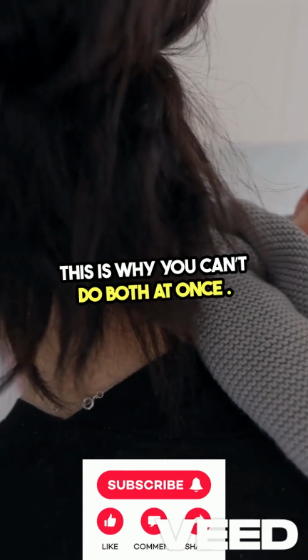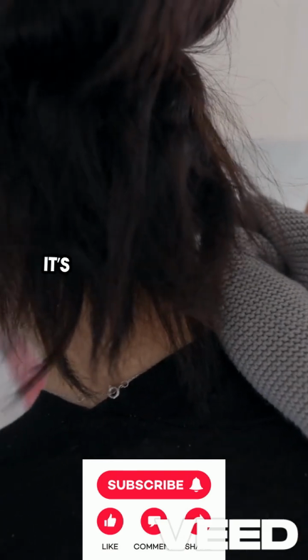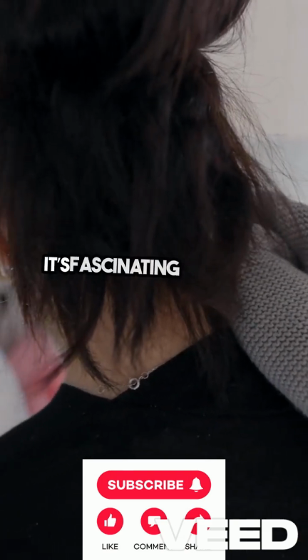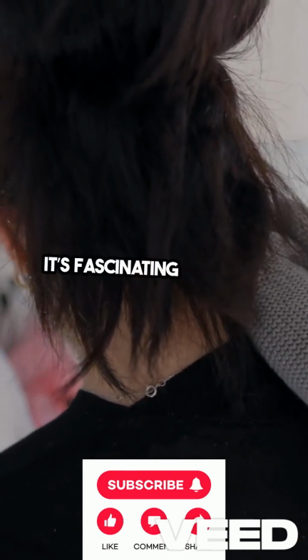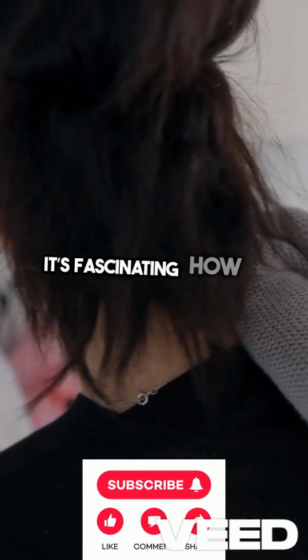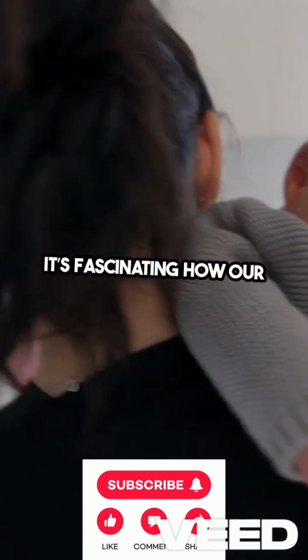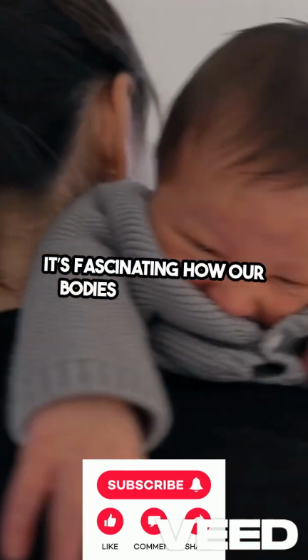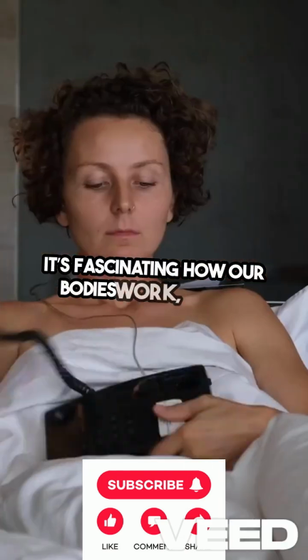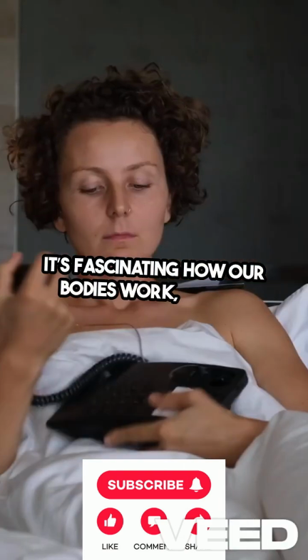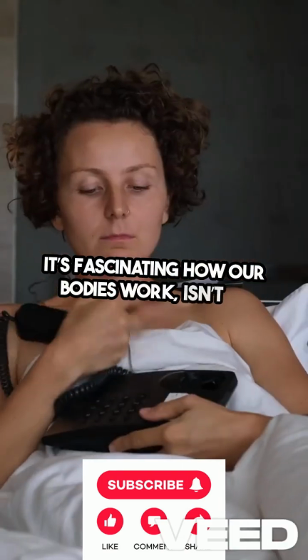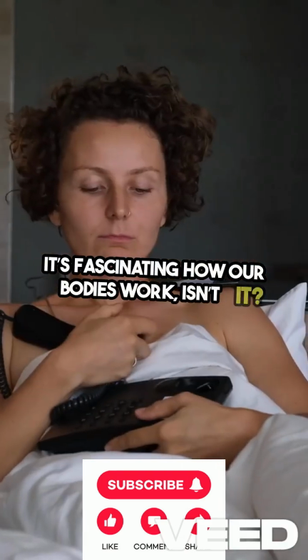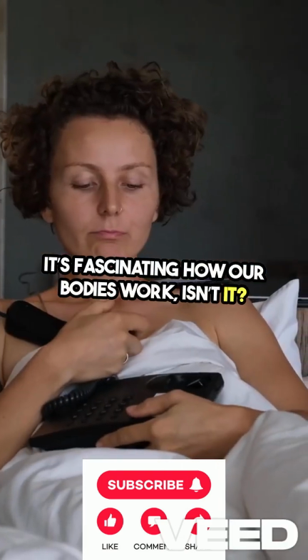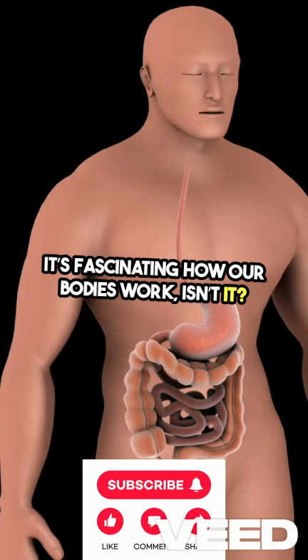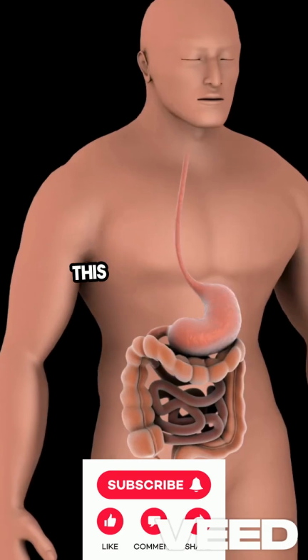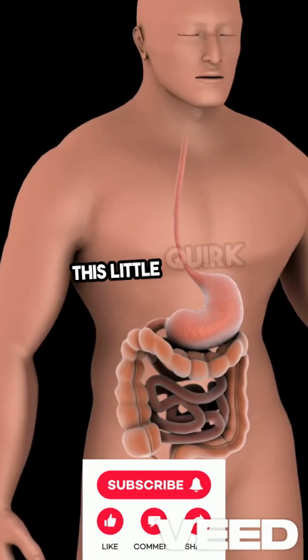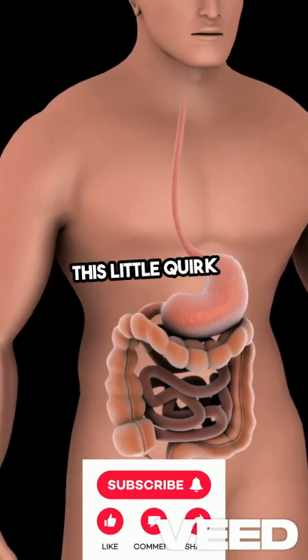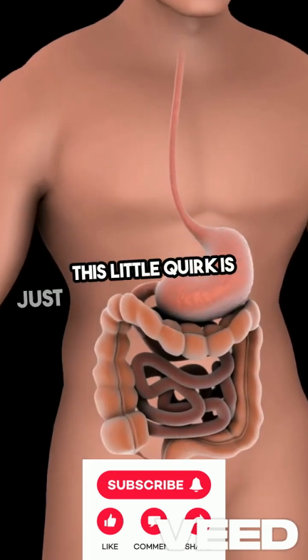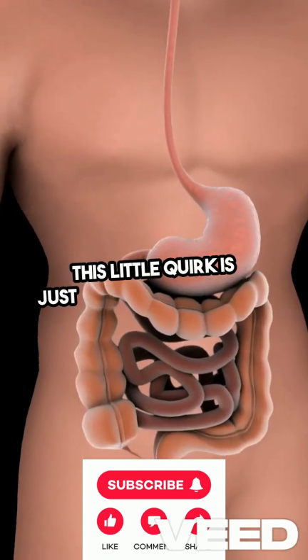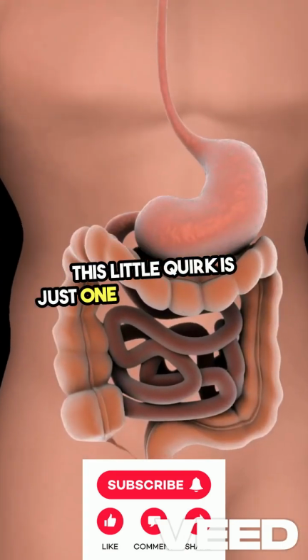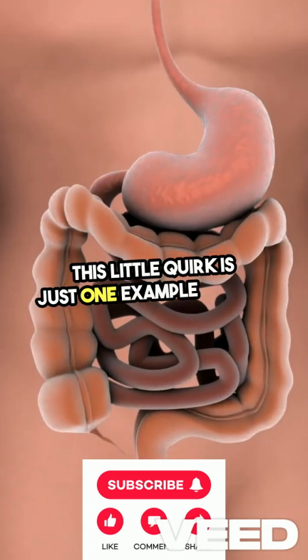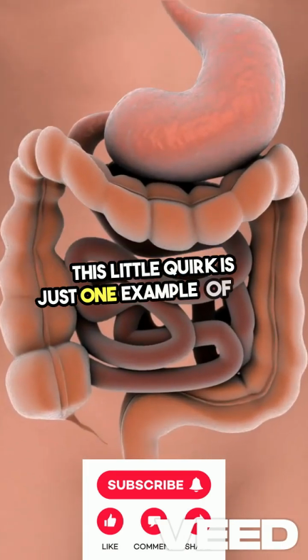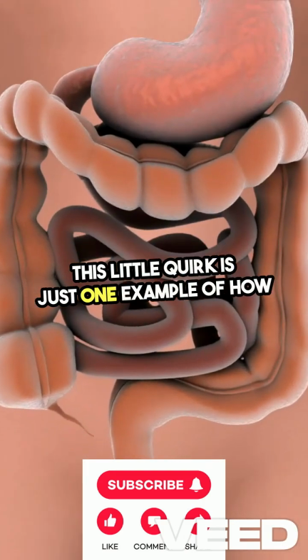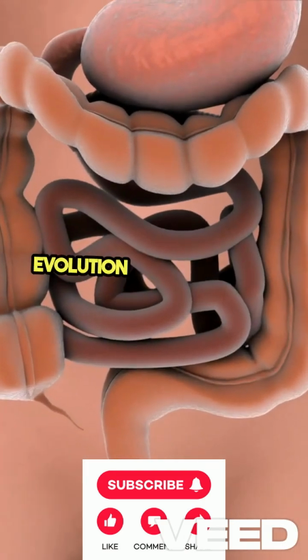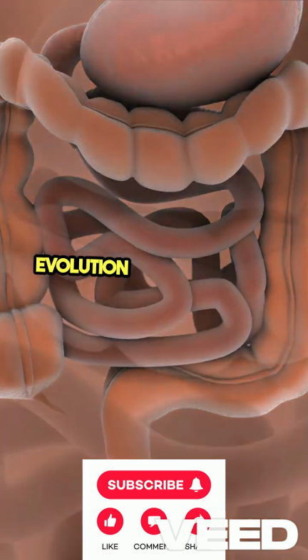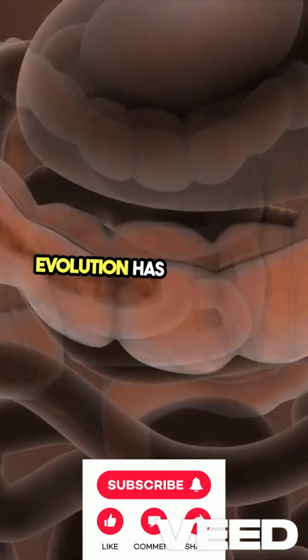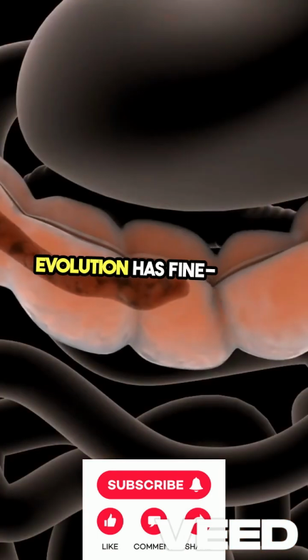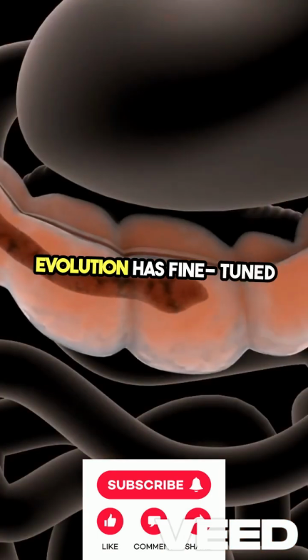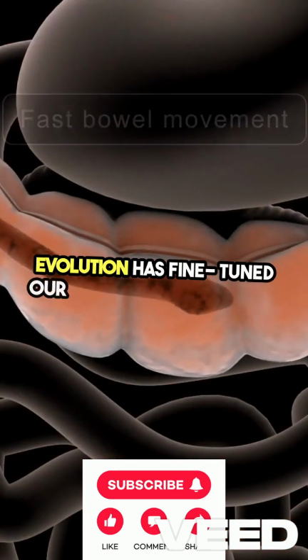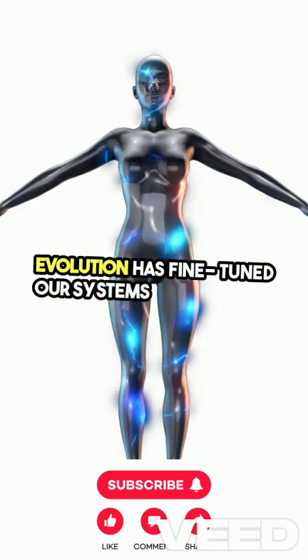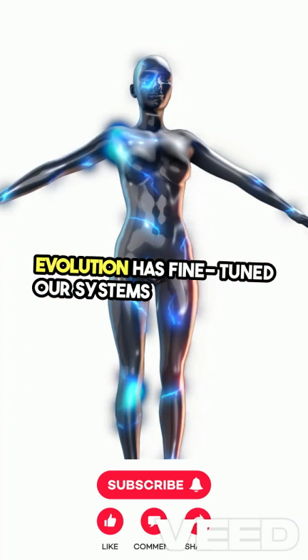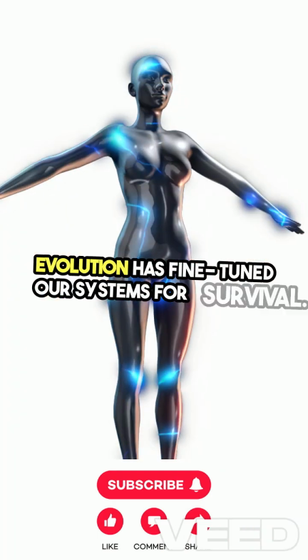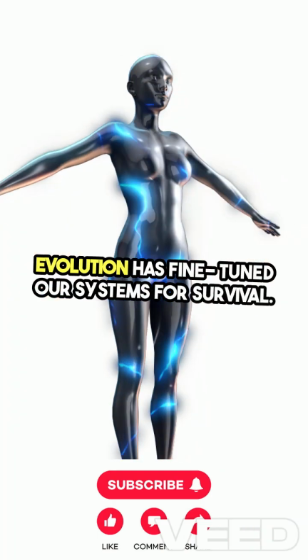It's fascinating how our bodies work, isn't it? This little quirk is just one example of how evolution has fine-tuned our systems for survival.